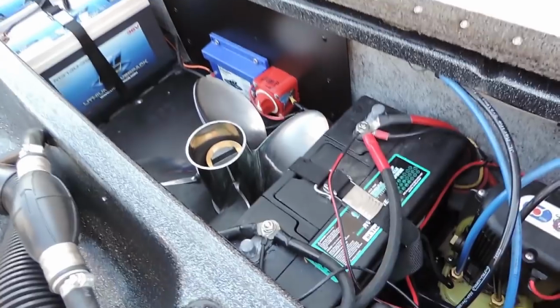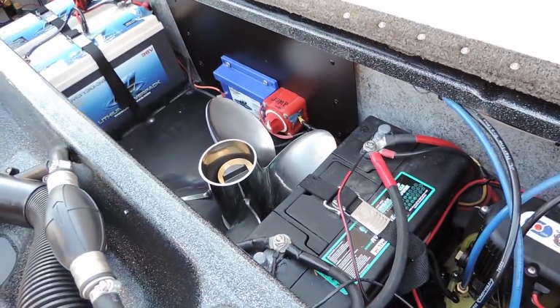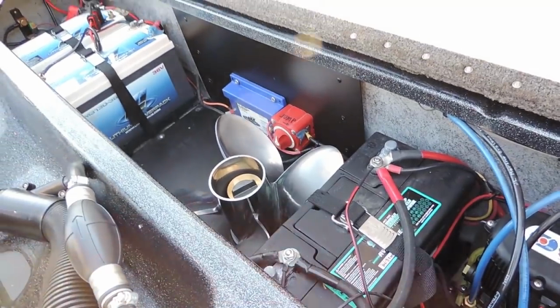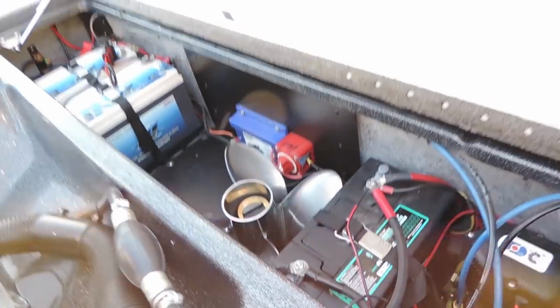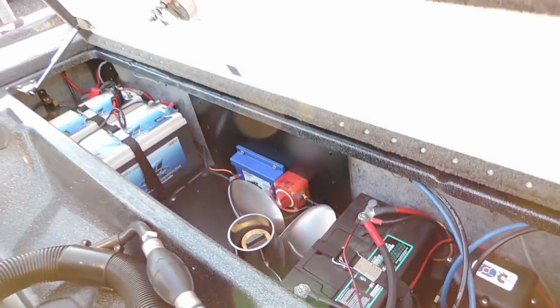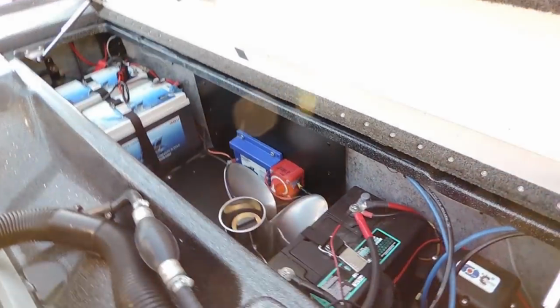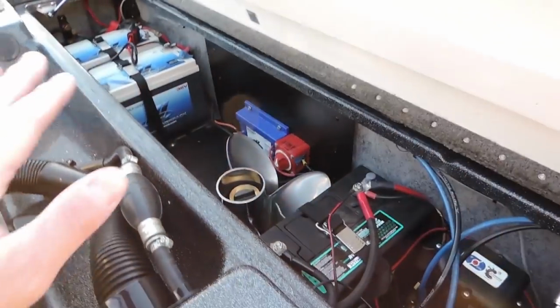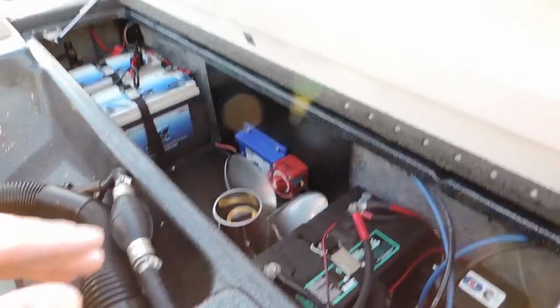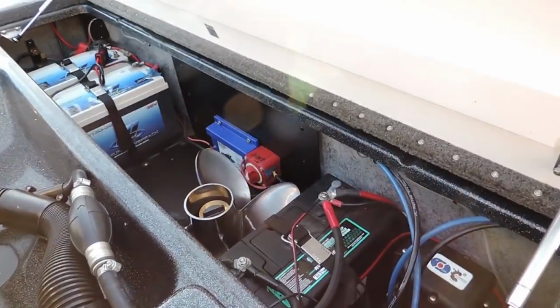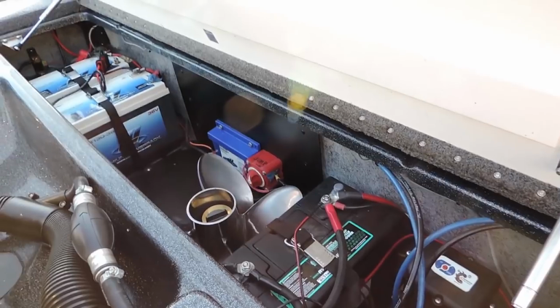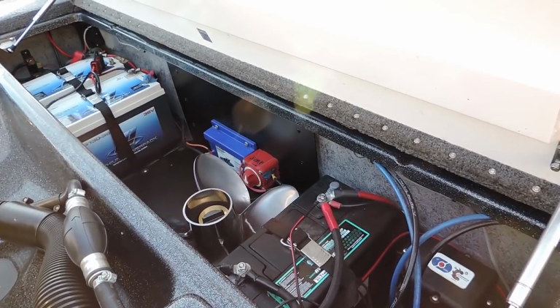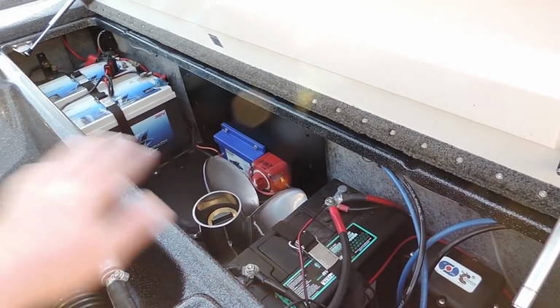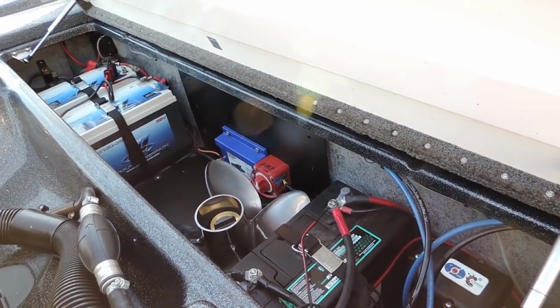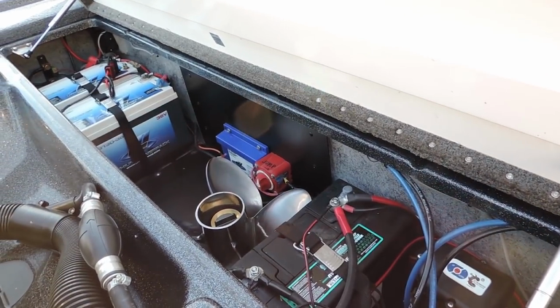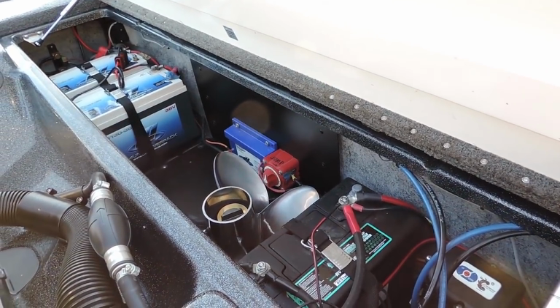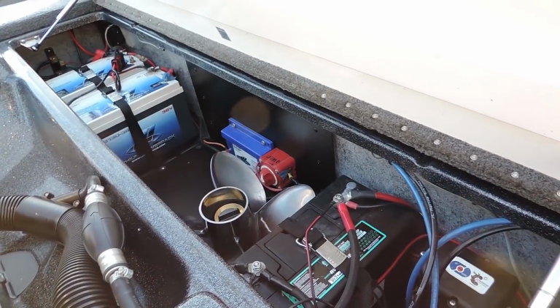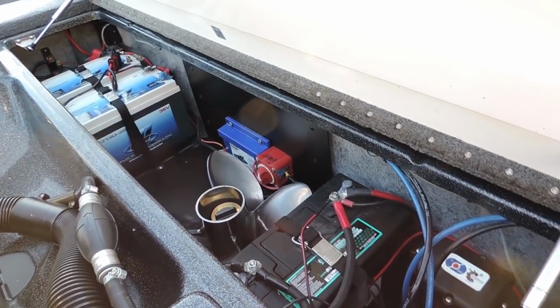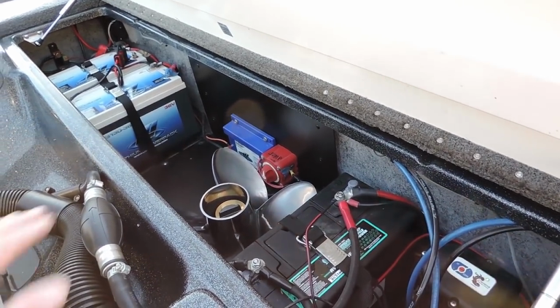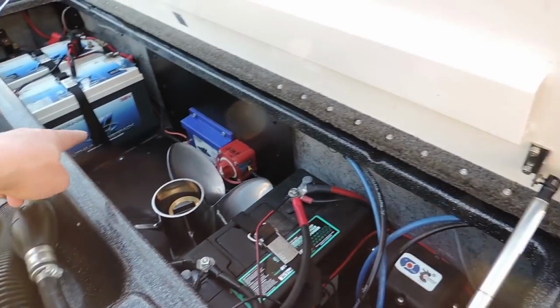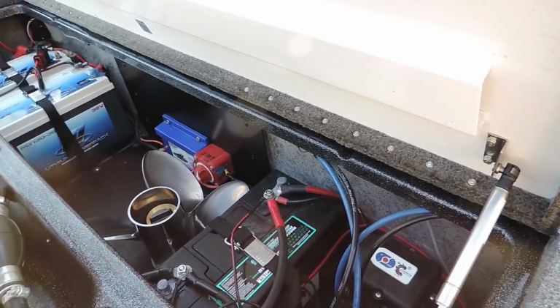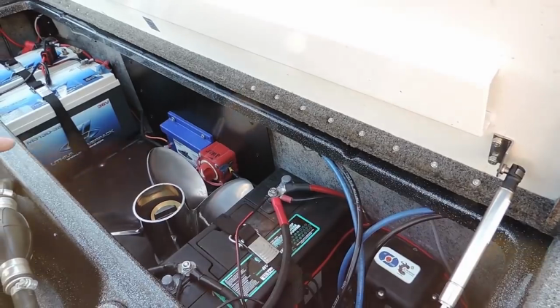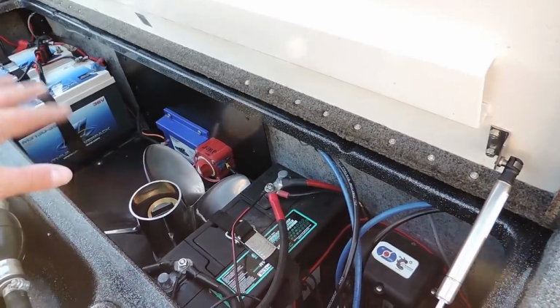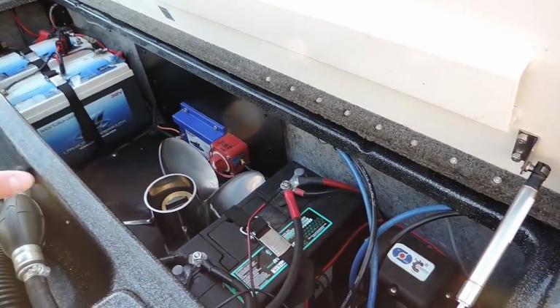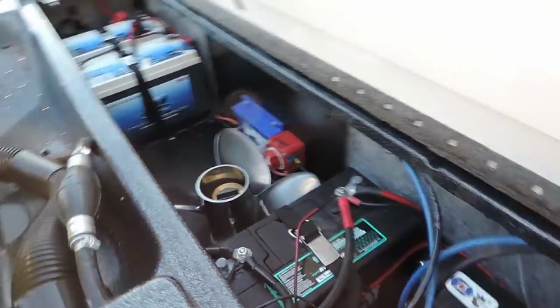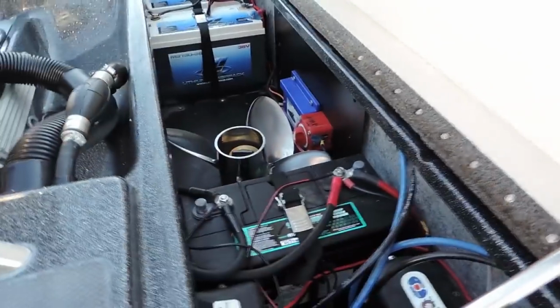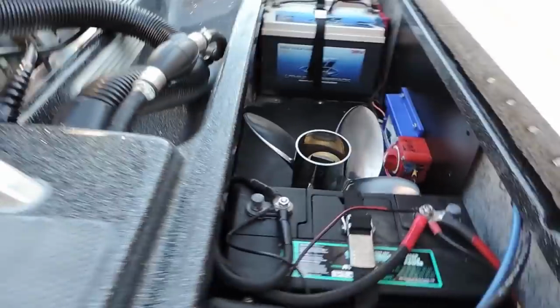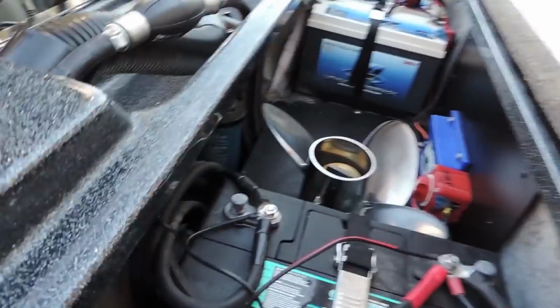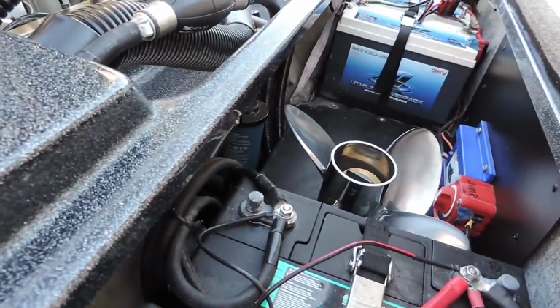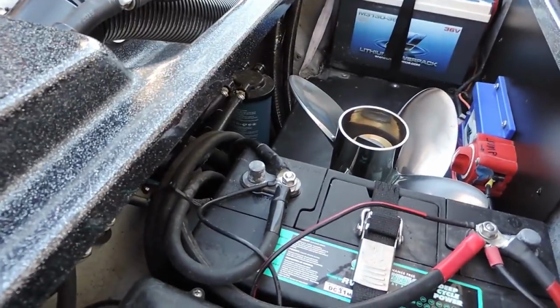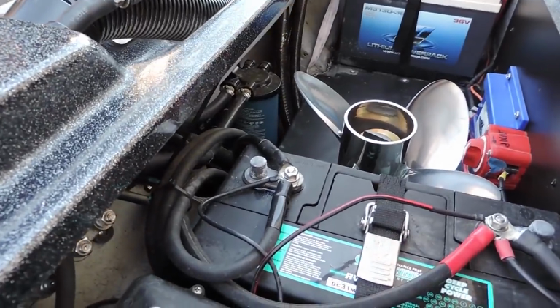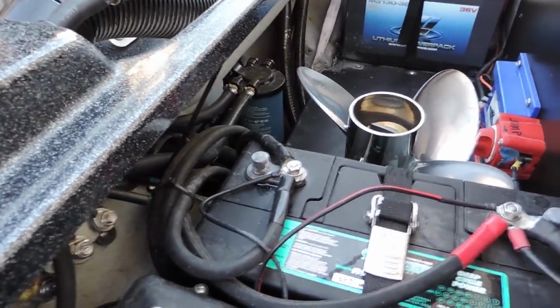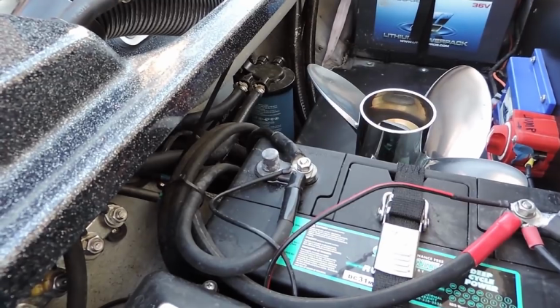There's a spare prop and tons of extra space in the rear end. The way Phoenix designs these back compartments is amazing — even if I put a third battery in there I'd still have a lot of extra room. And you can see it's pretty easy to get in there and access your fuel filter and change that out every year.